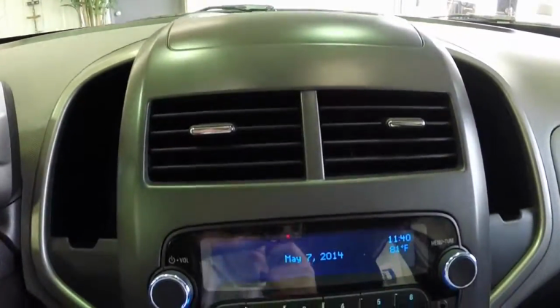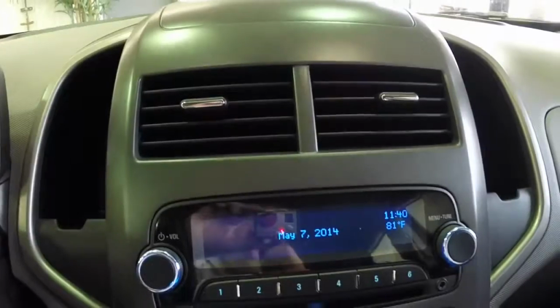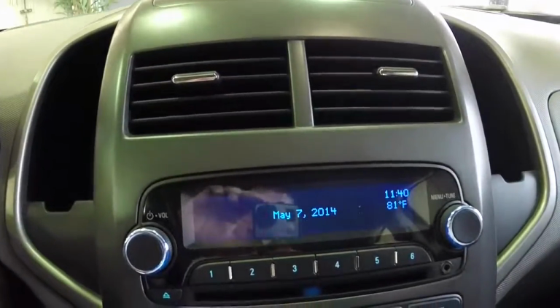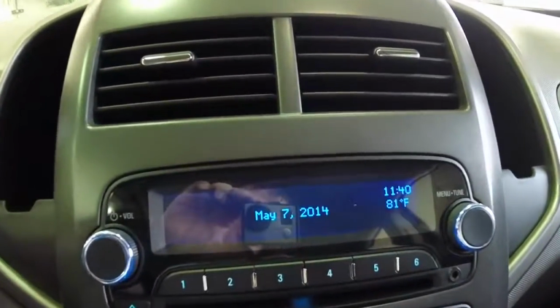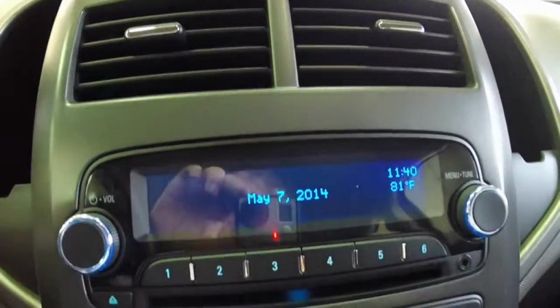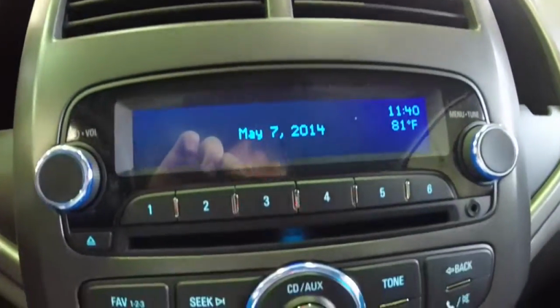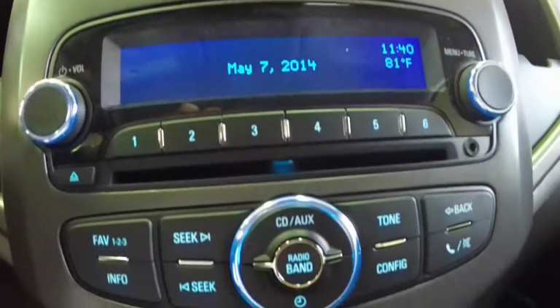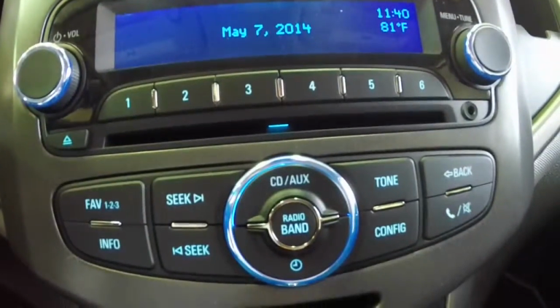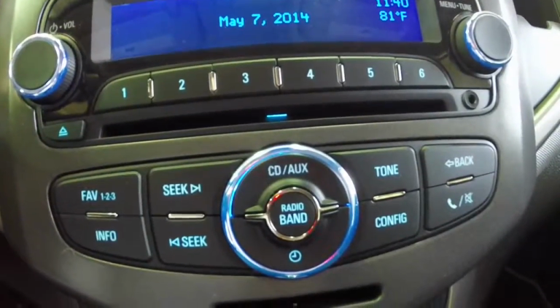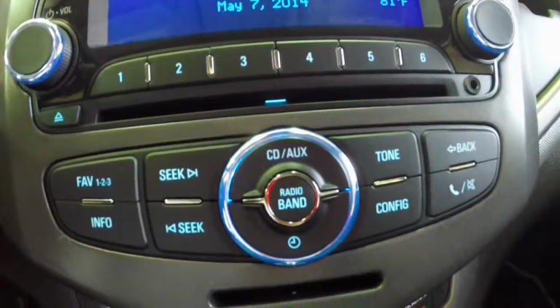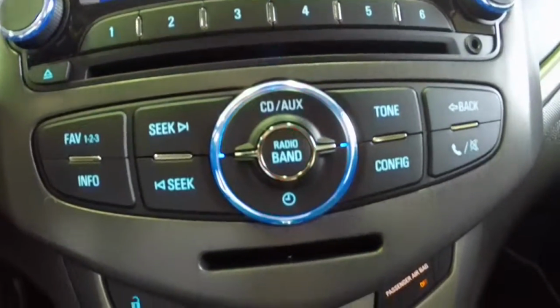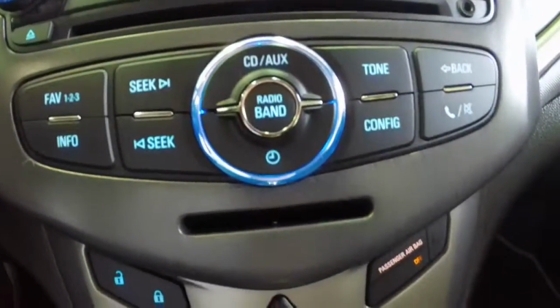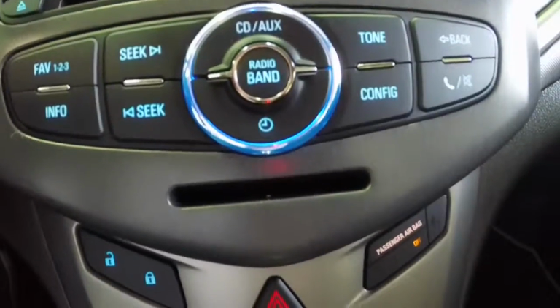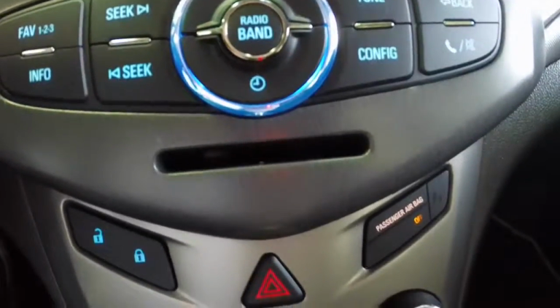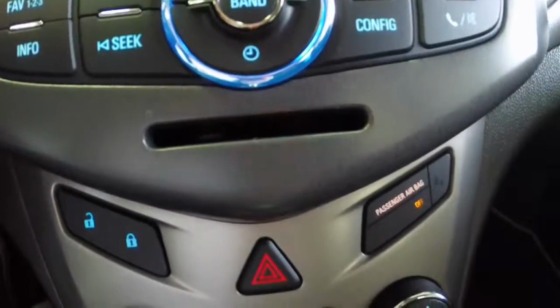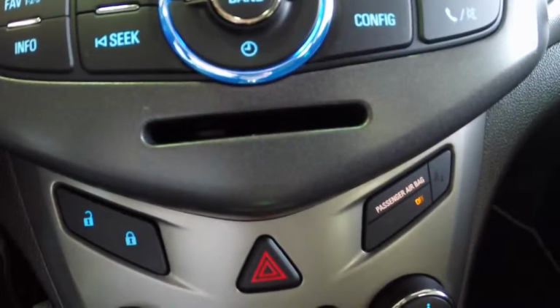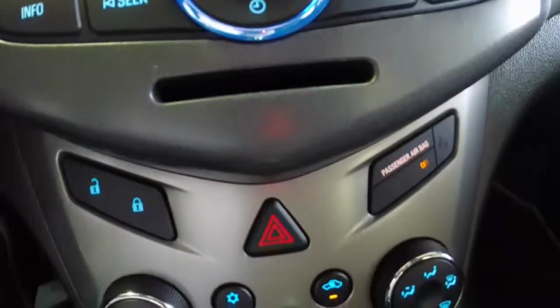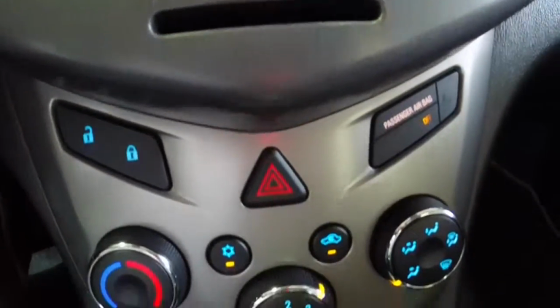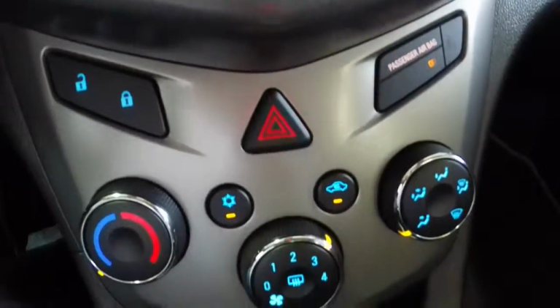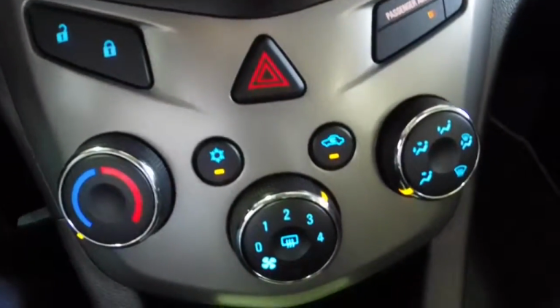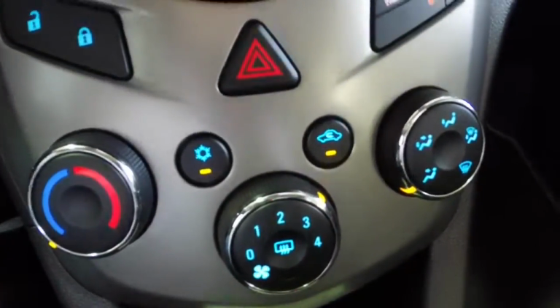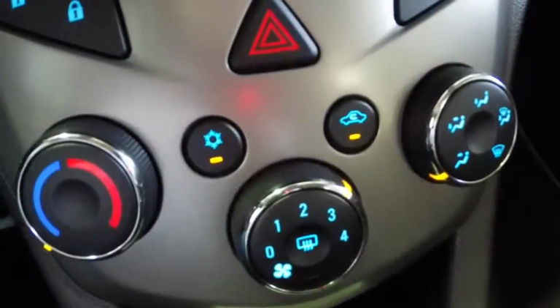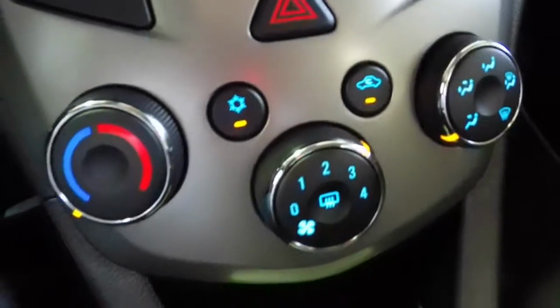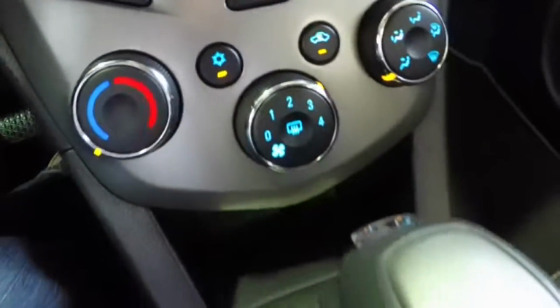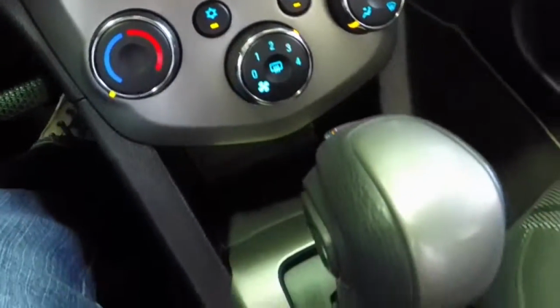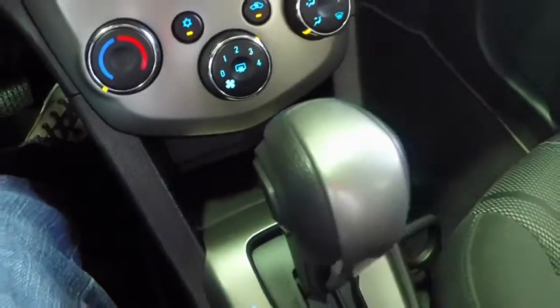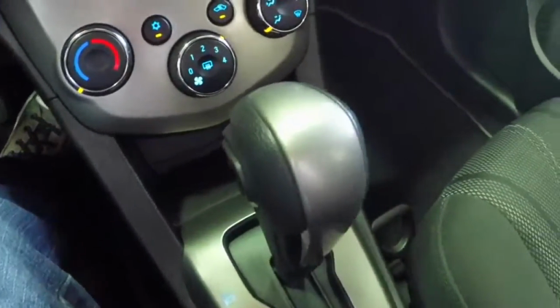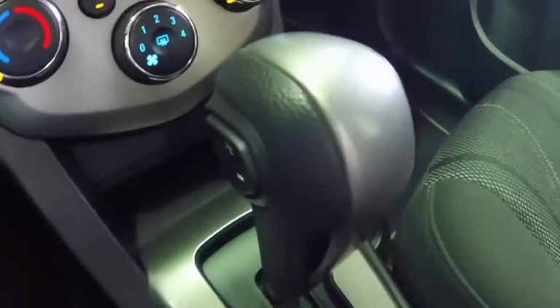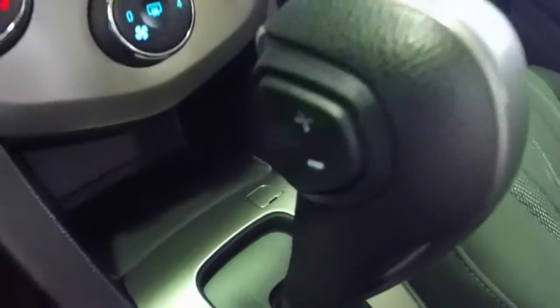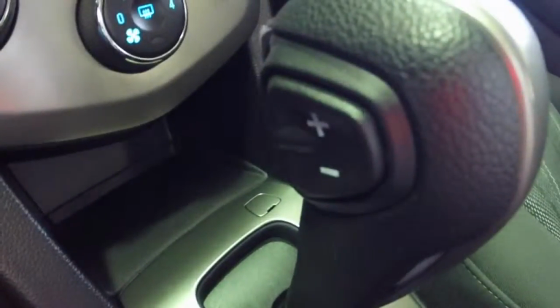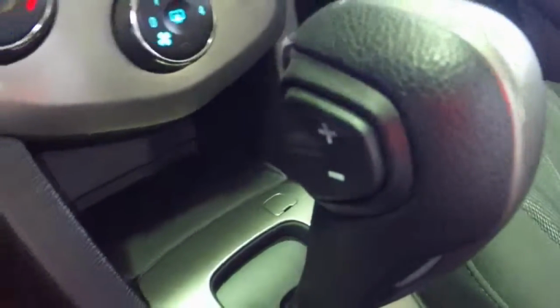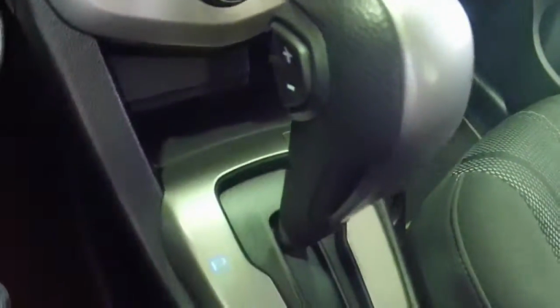We also have an AM/FM CD player with Bluetooth and an MP3 decoder. We also have air conditioning and an automatic transmission with manual shiftability. This vehicle also has cruise control.